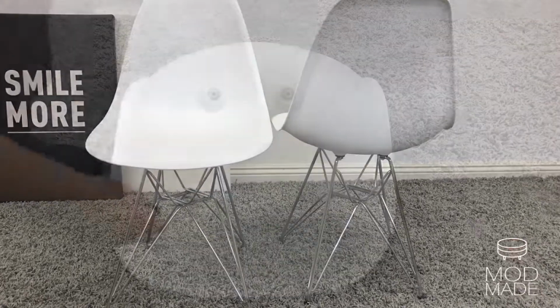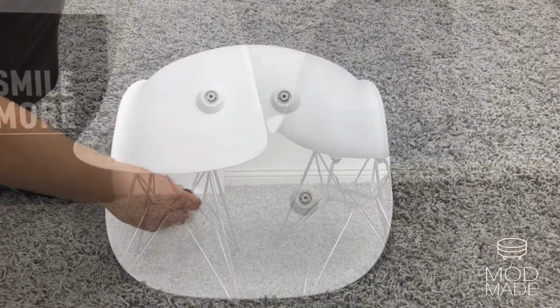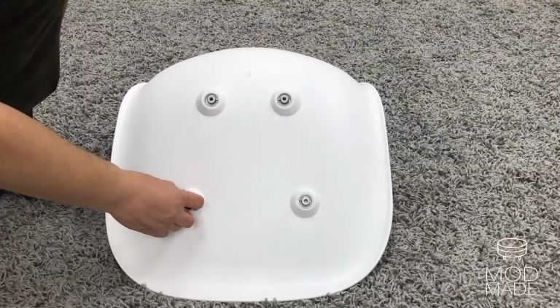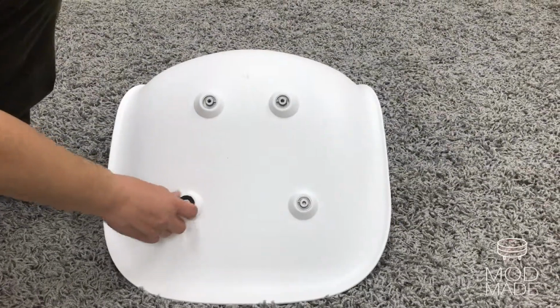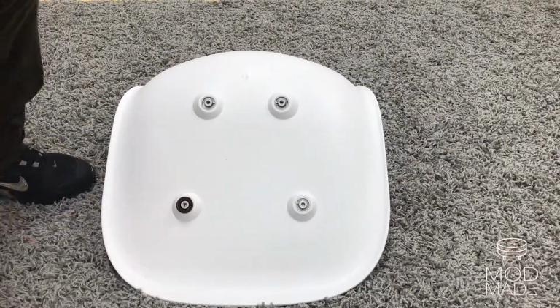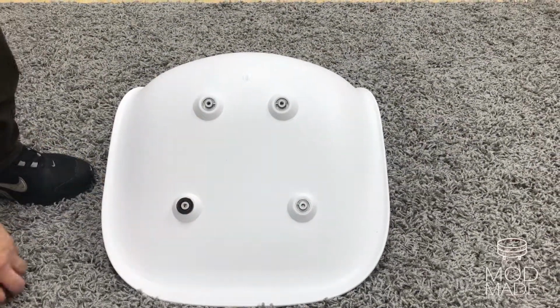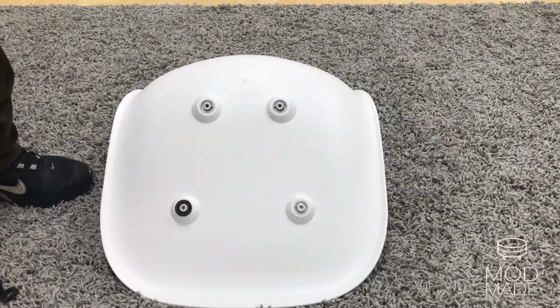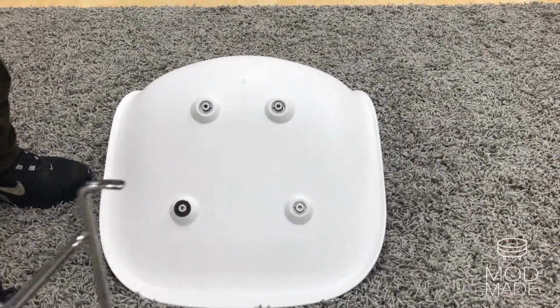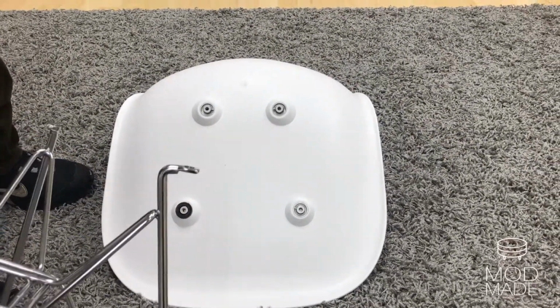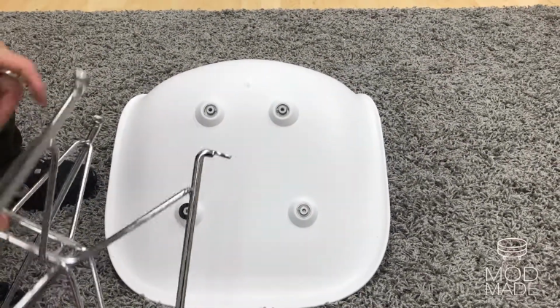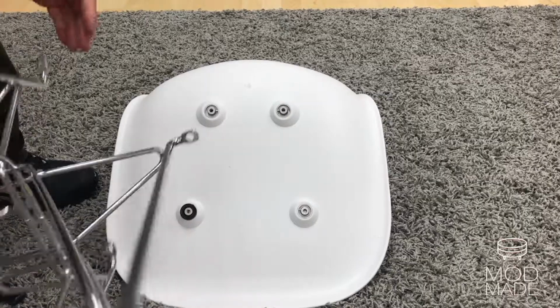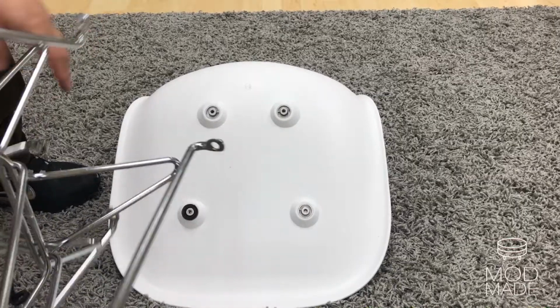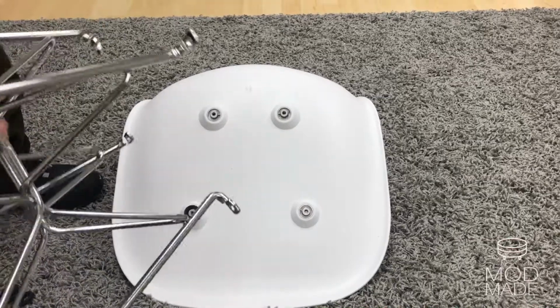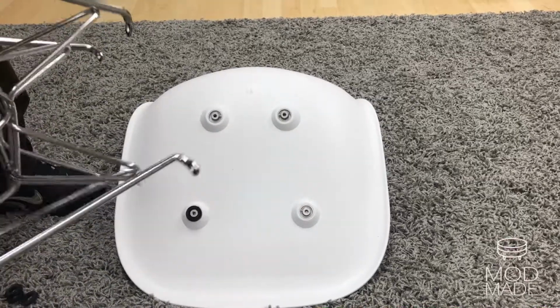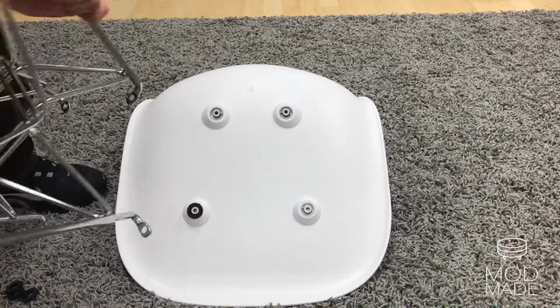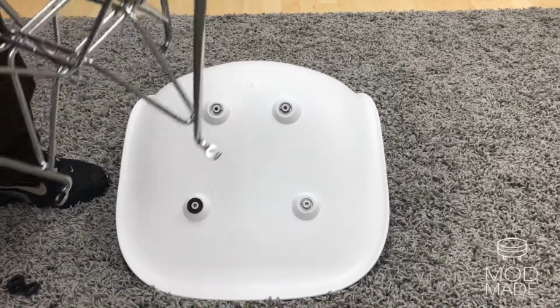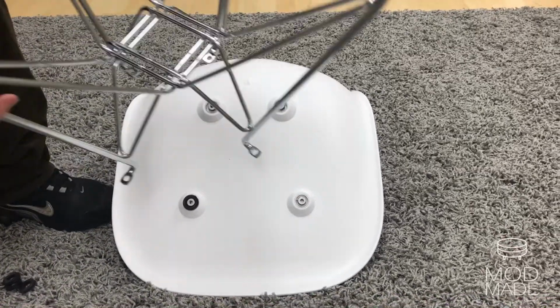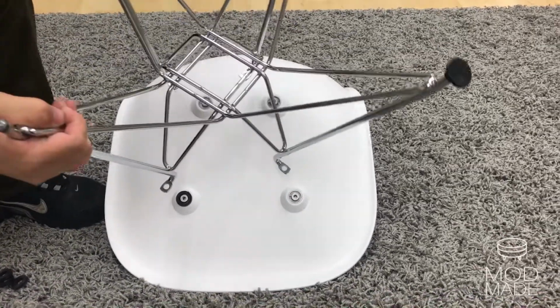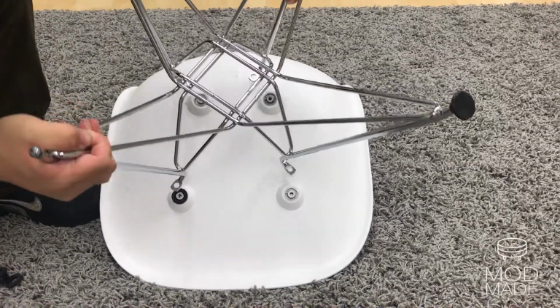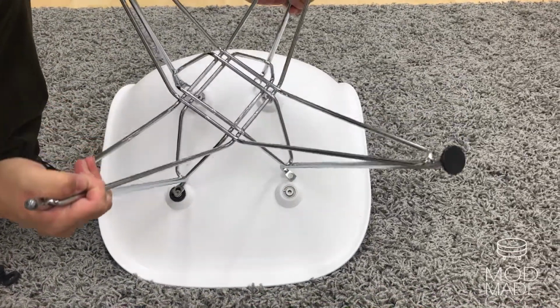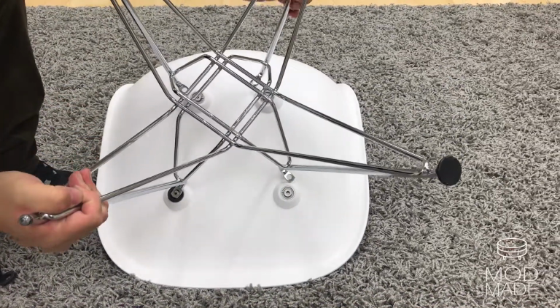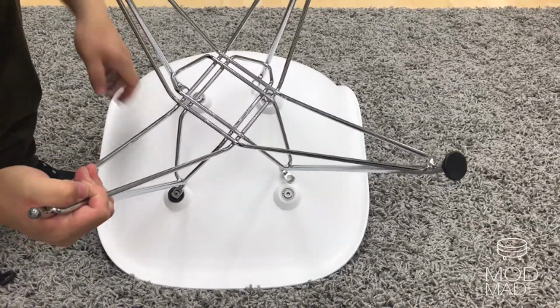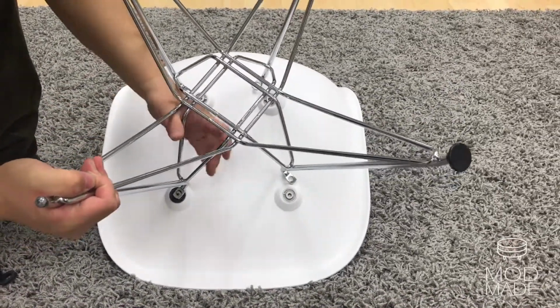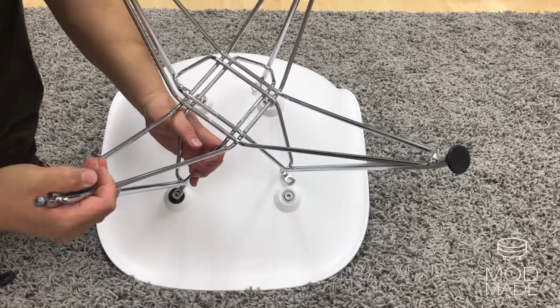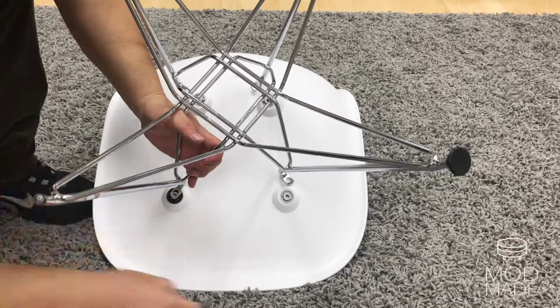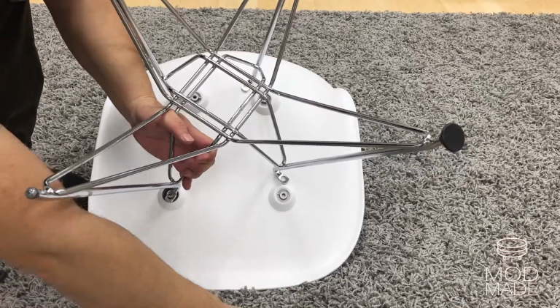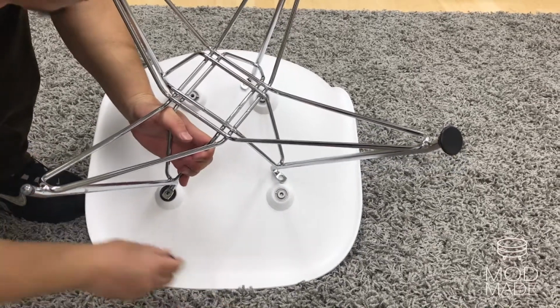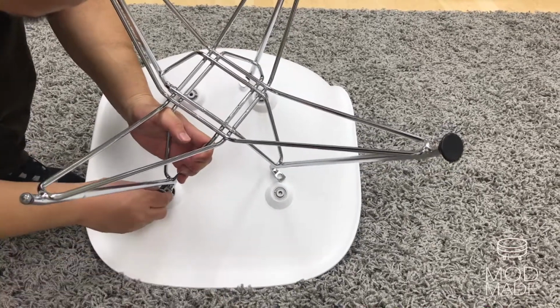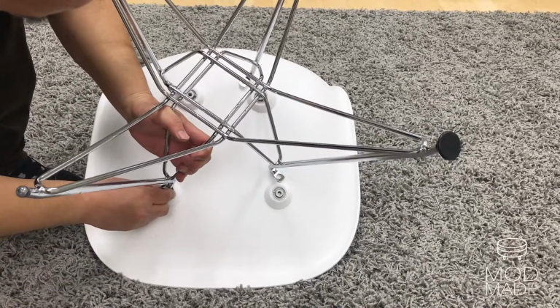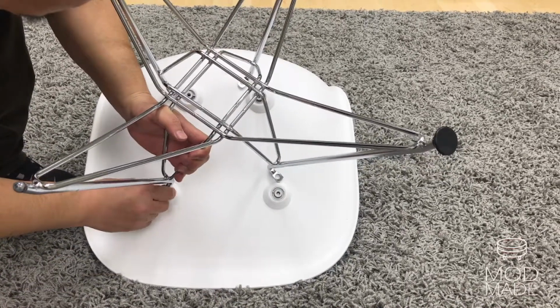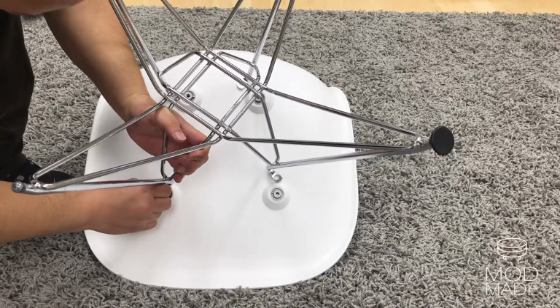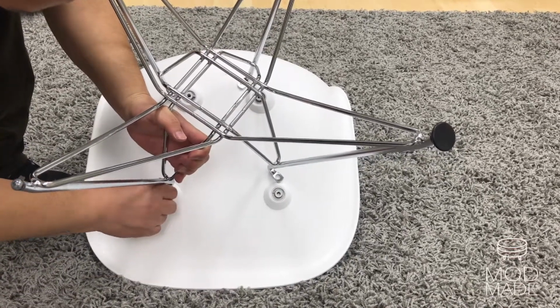The assembly is very simple. Start by turning the seat upside down and inserting a black ring into place for extra support. Take the base with the widest part facing the seat and align the screw hole.